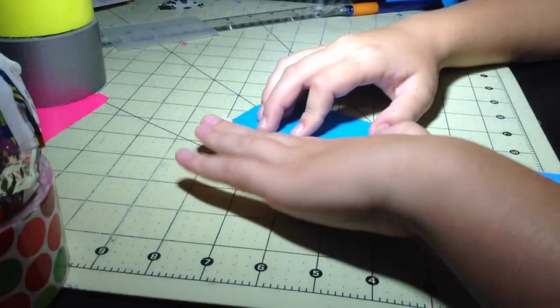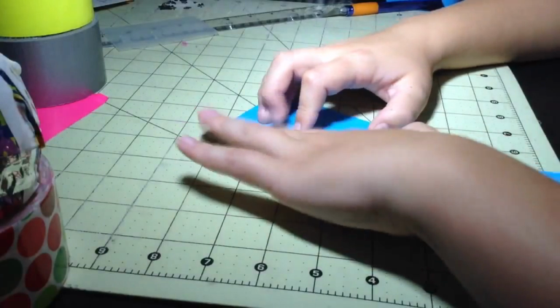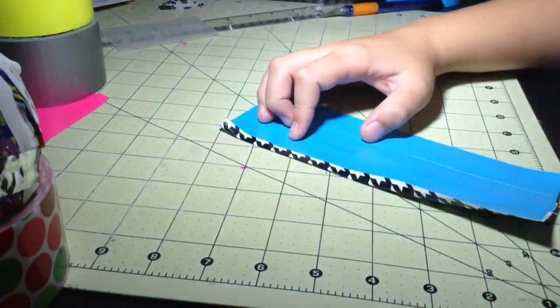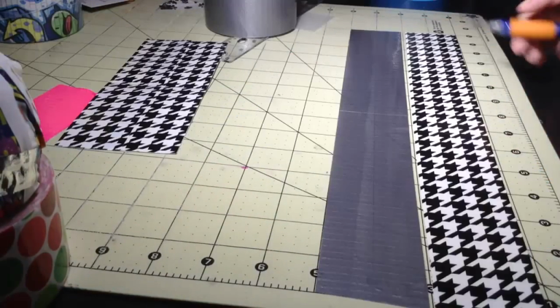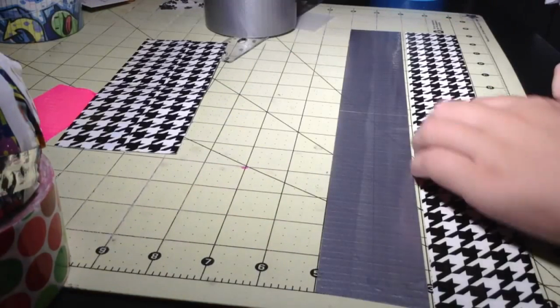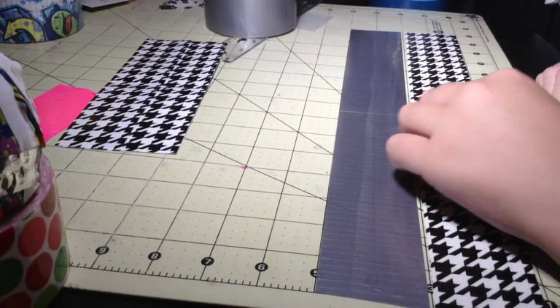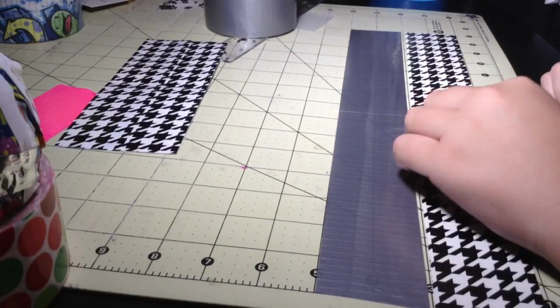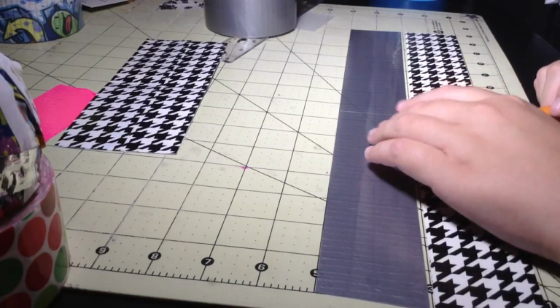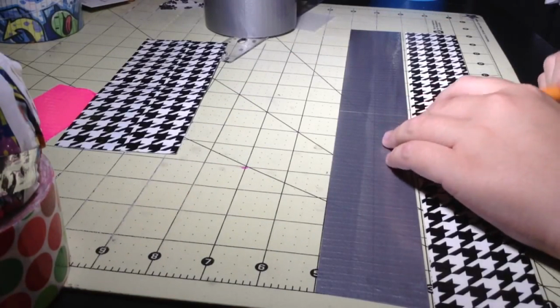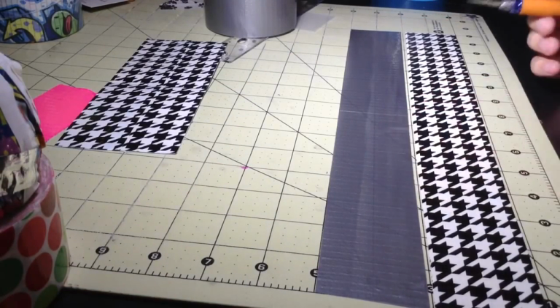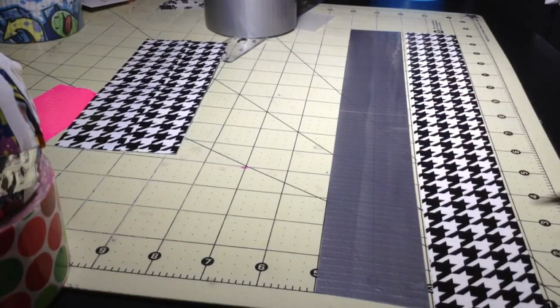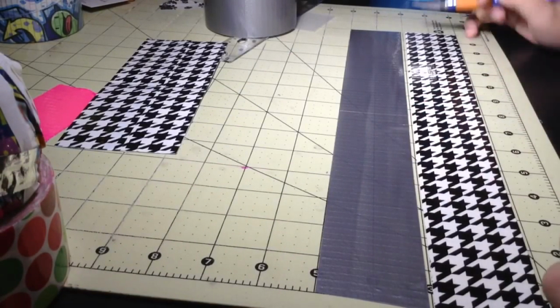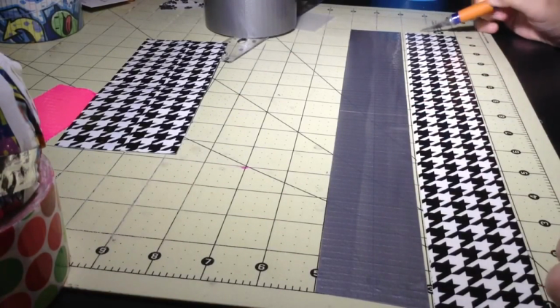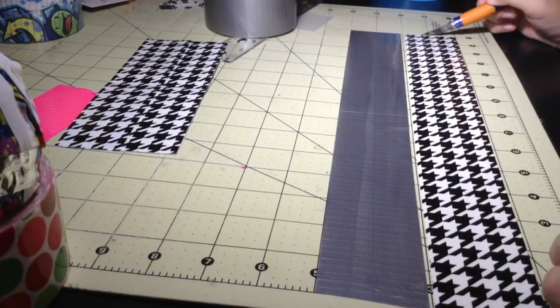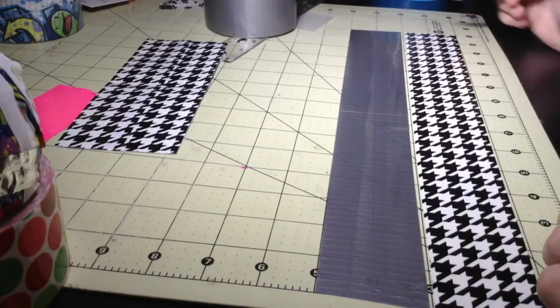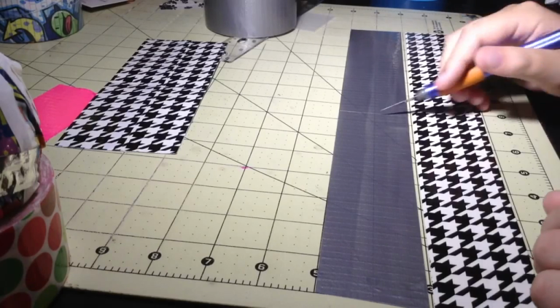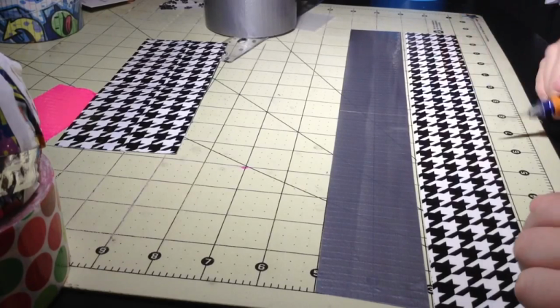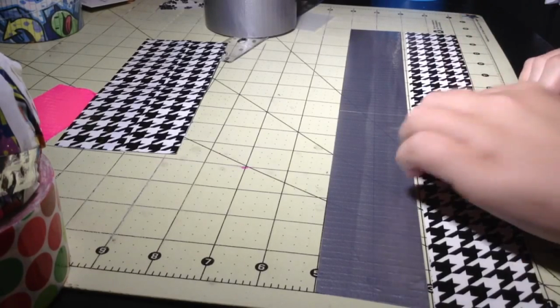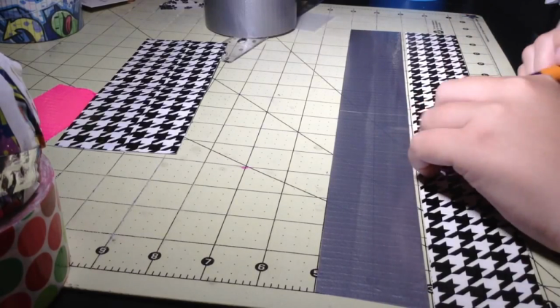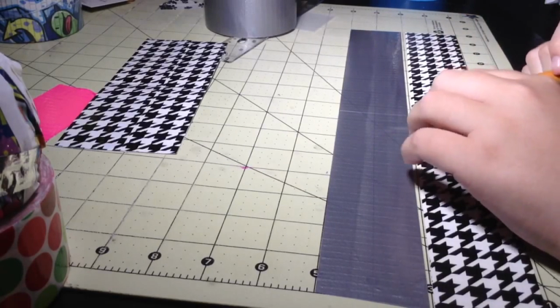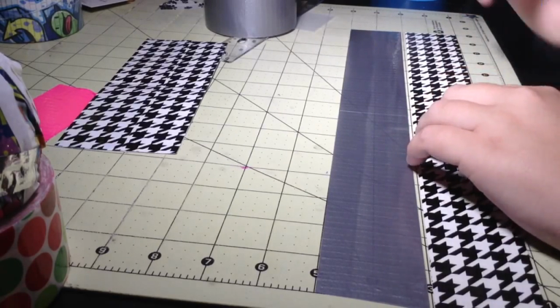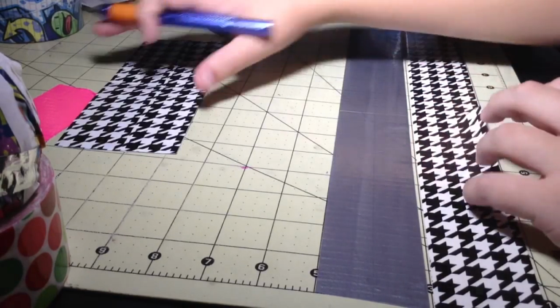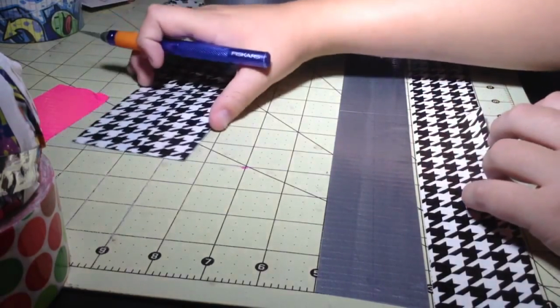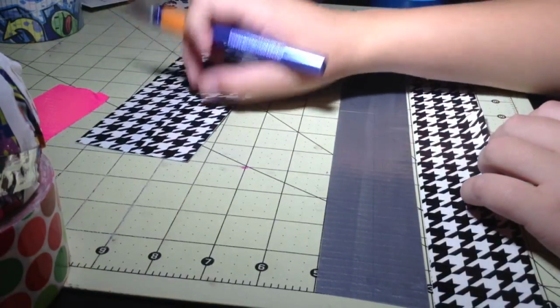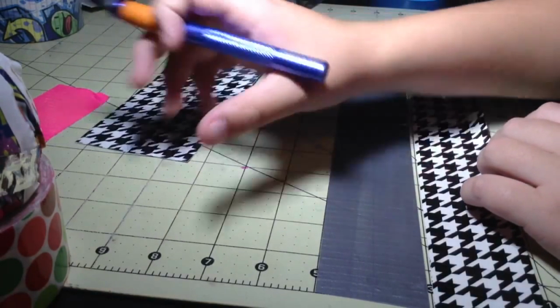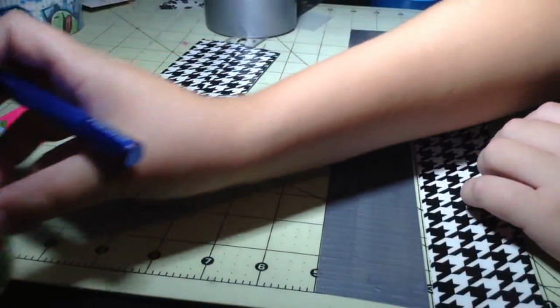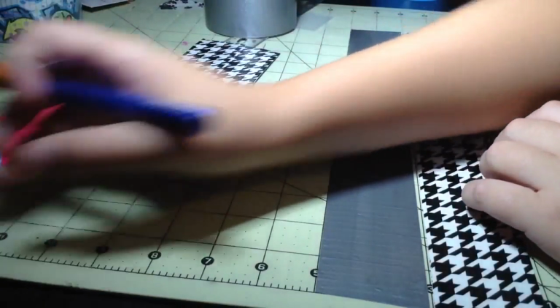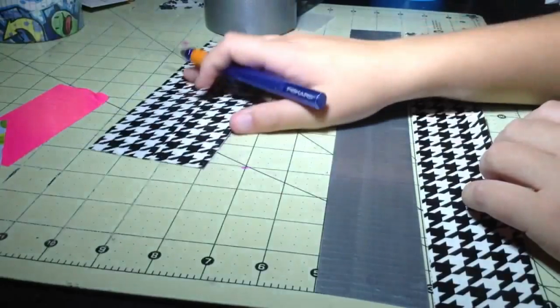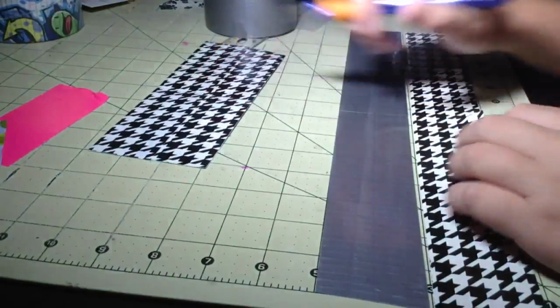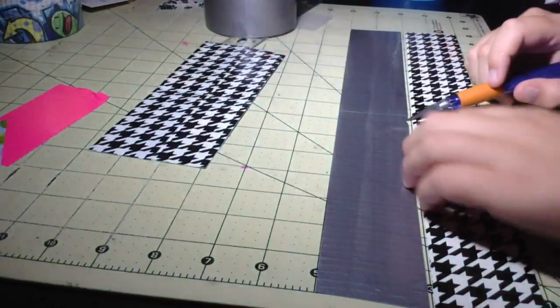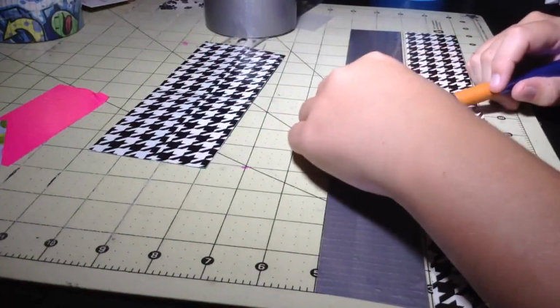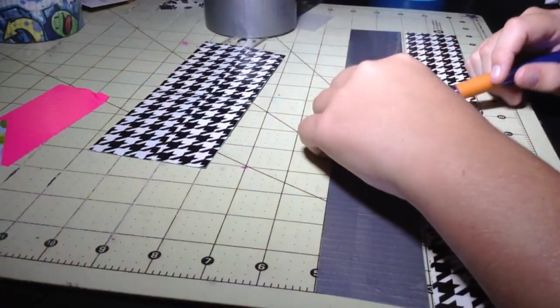You will have a fourth of an inch on the top - just take that and fold it over and that will be your trim. Now you're going to make the hidden pockets. Take two strips of tape that are 15 inches and cut them in half: one in the color you want your outside to be, and one for the inside.